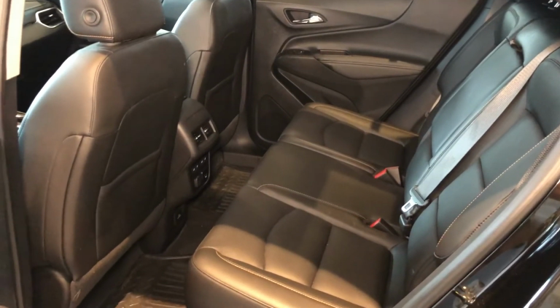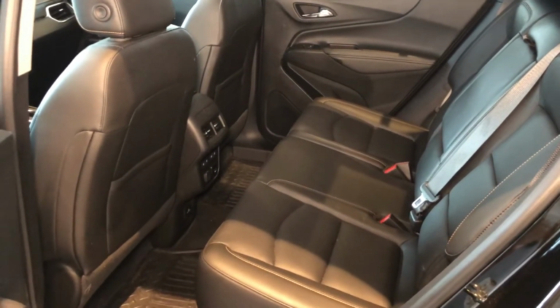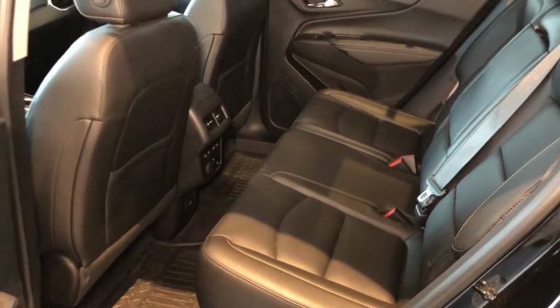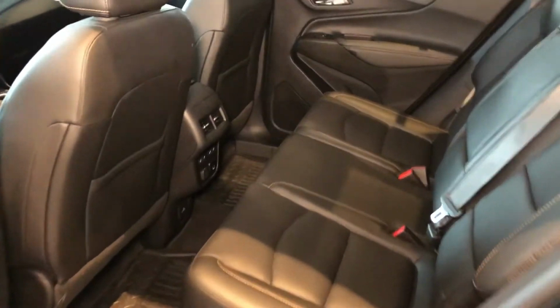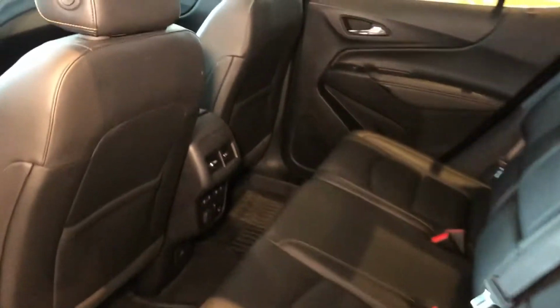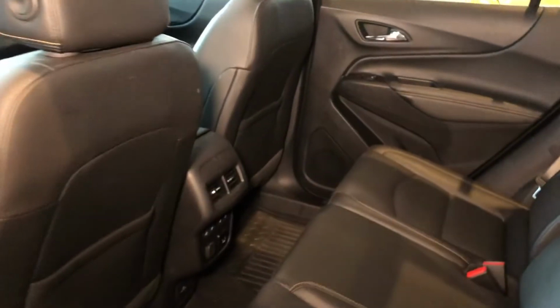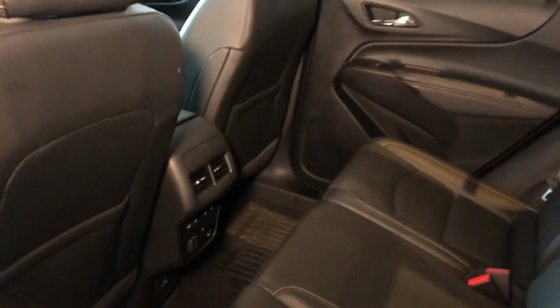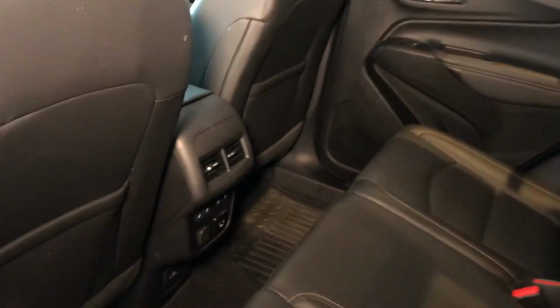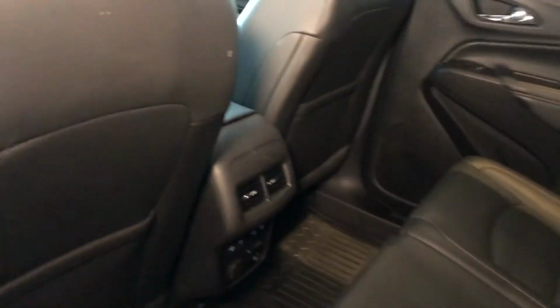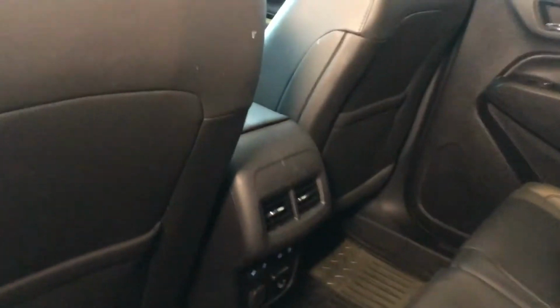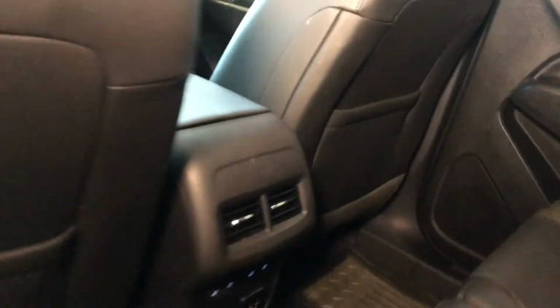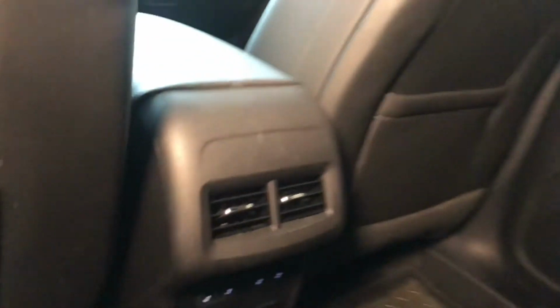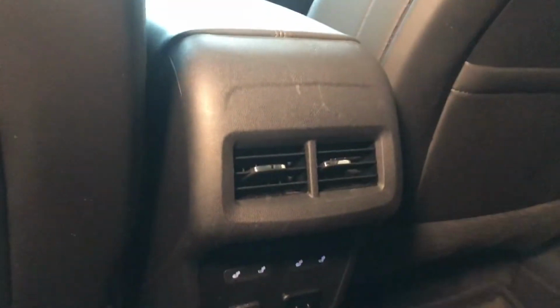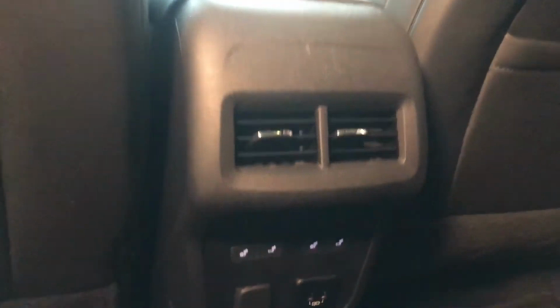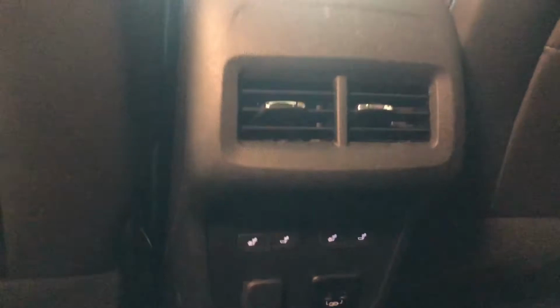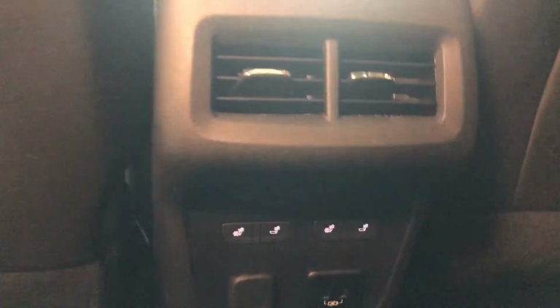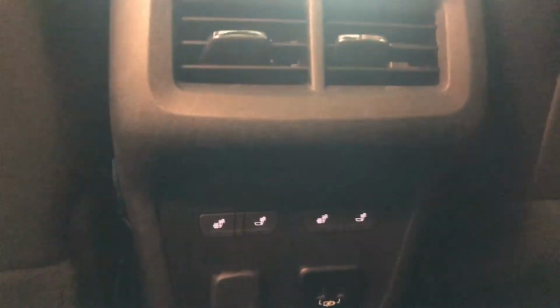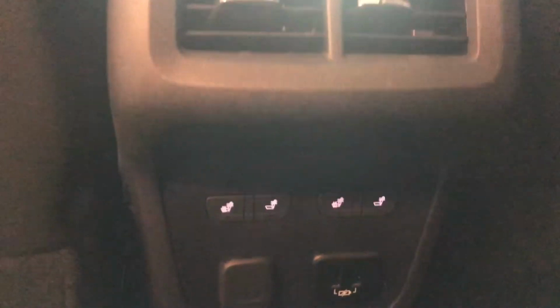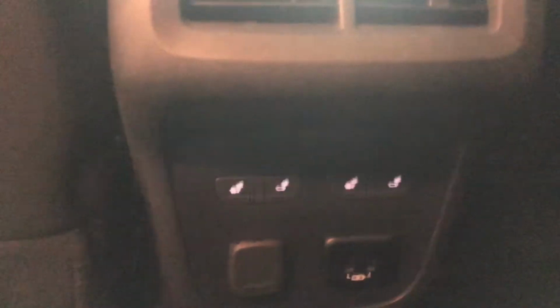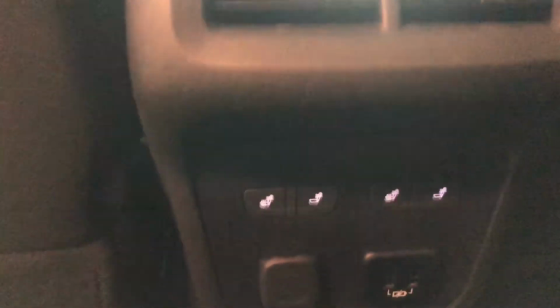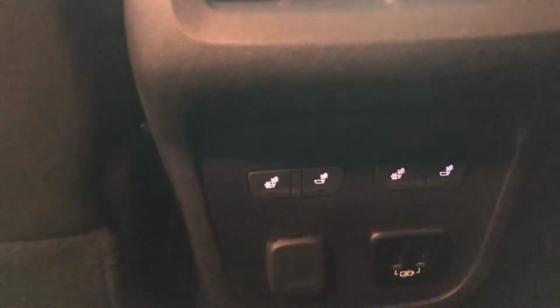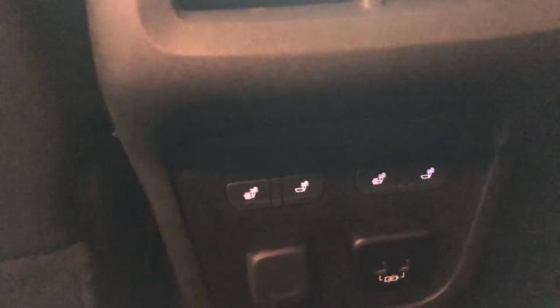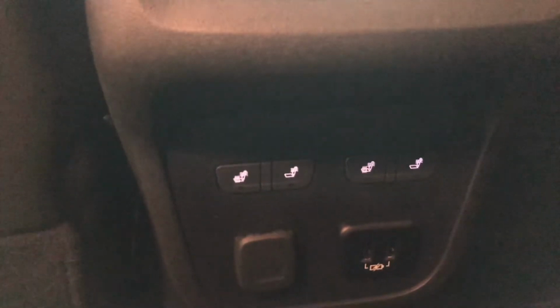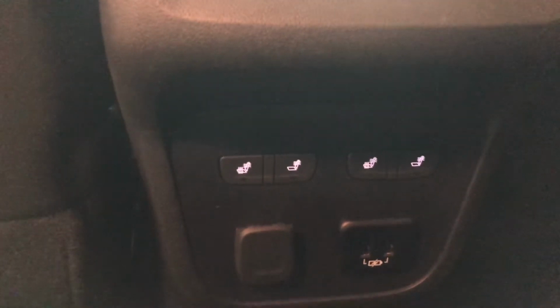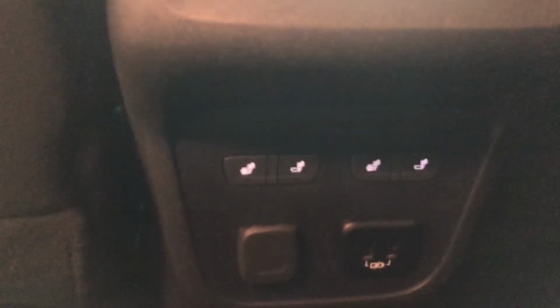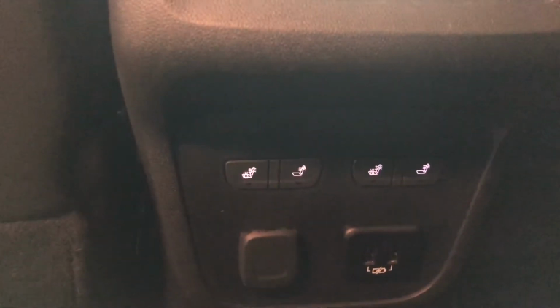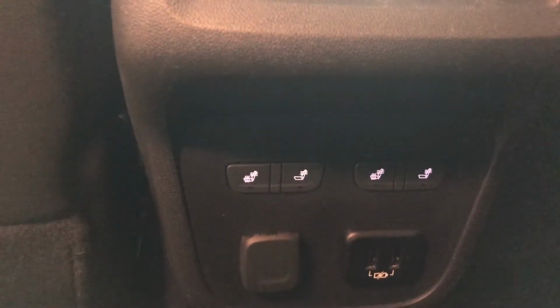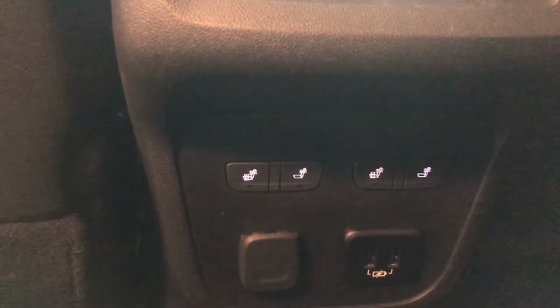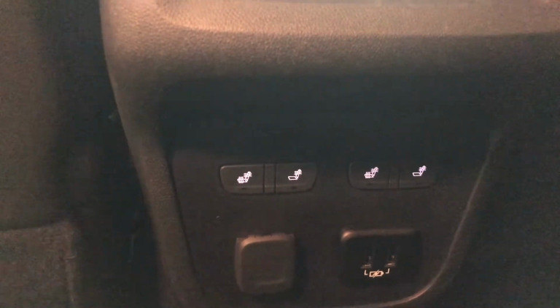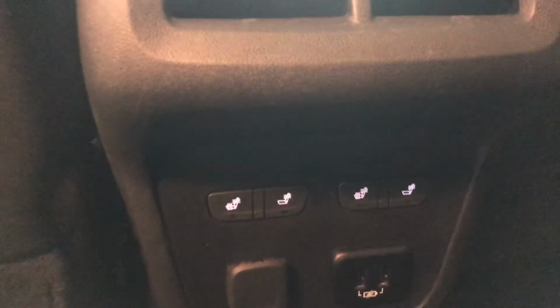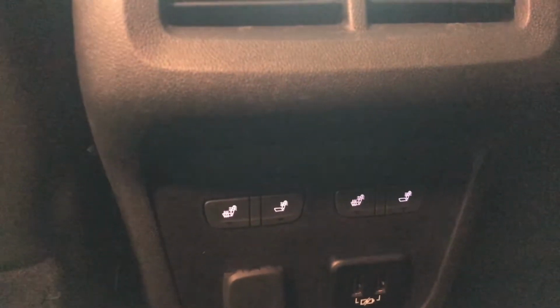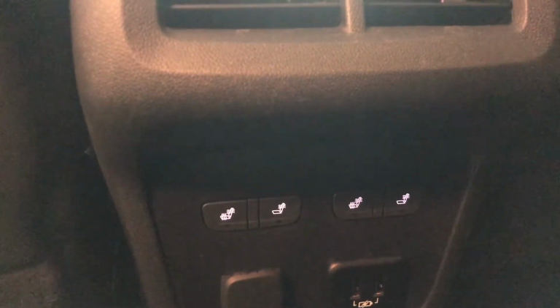Plenty of room here in the back seats for you and your guests. Also, being a Premier, this one comes with heated rear outboard seats. So, if you're in the back, you're just as comfortable as you are in the front.